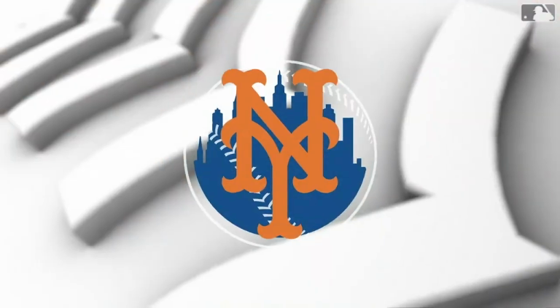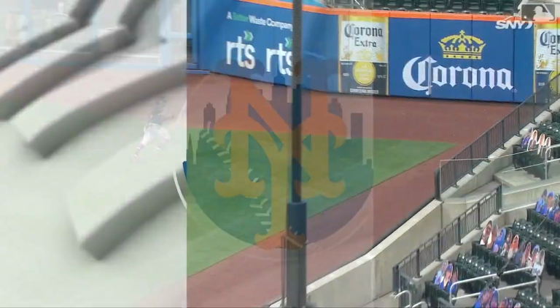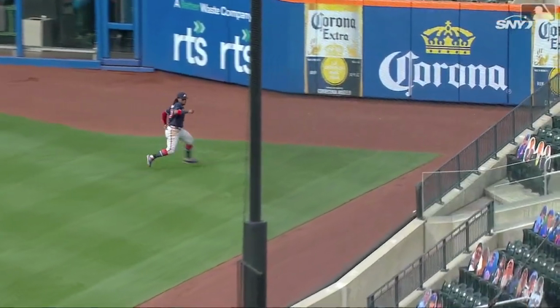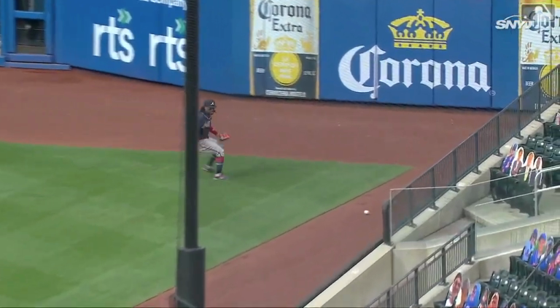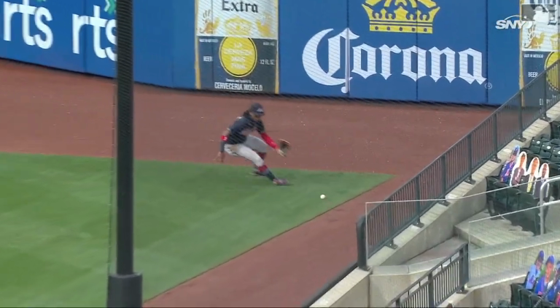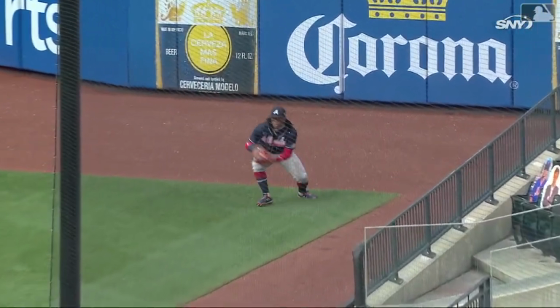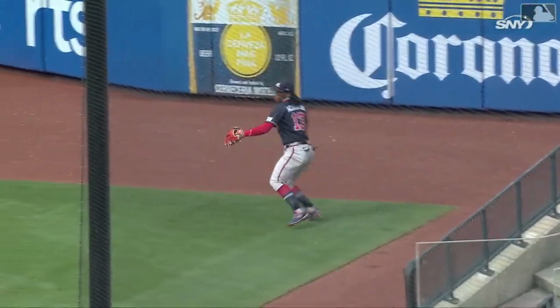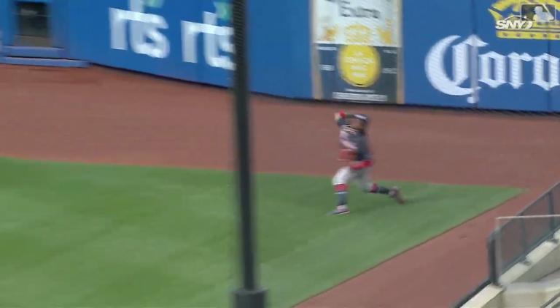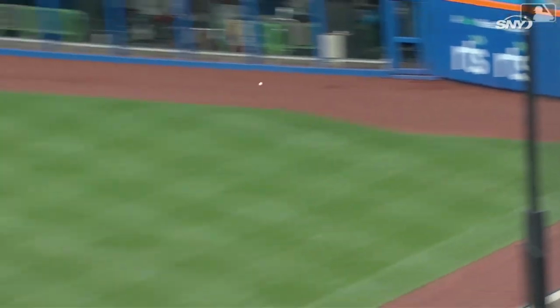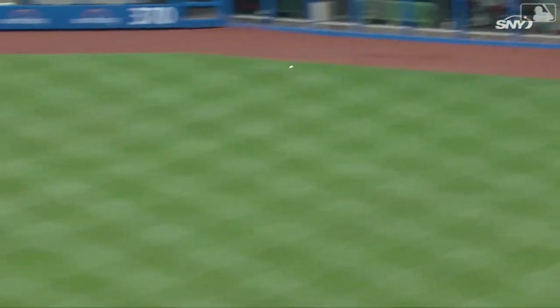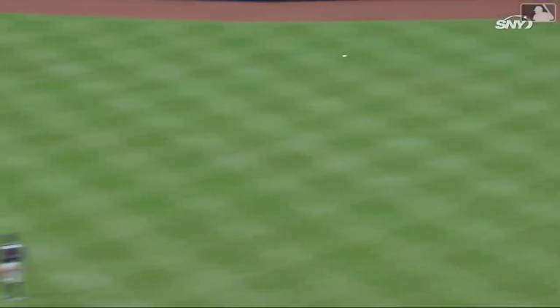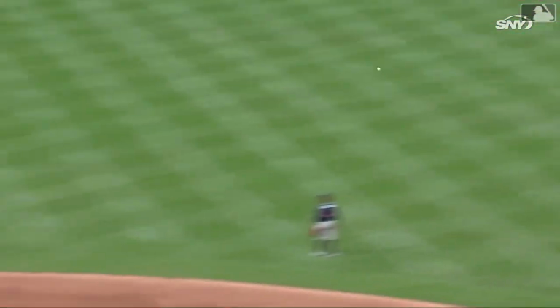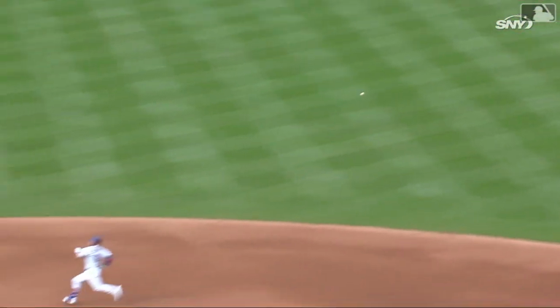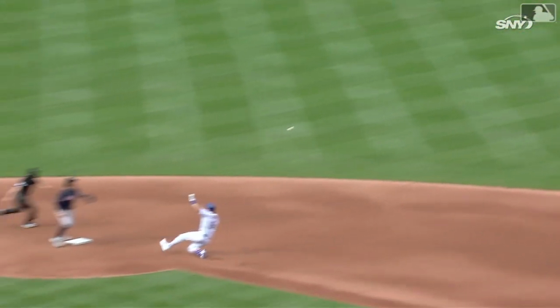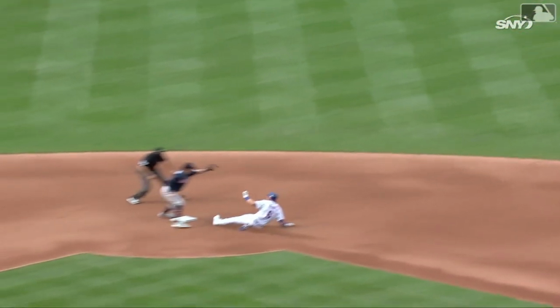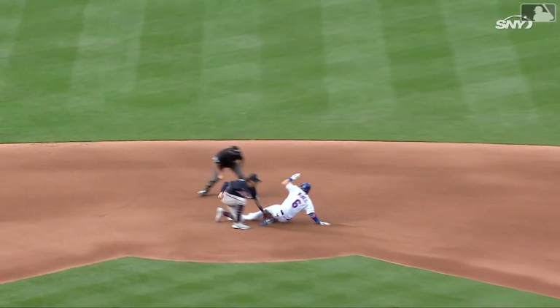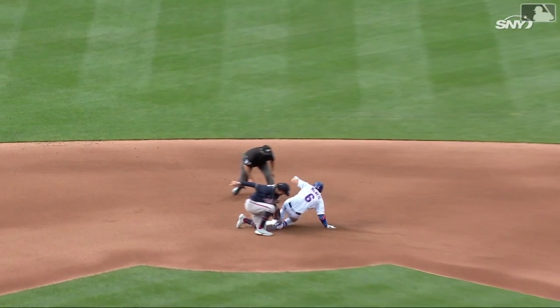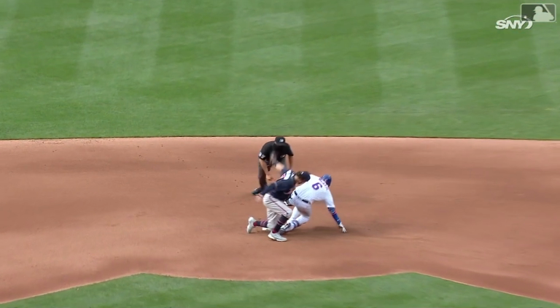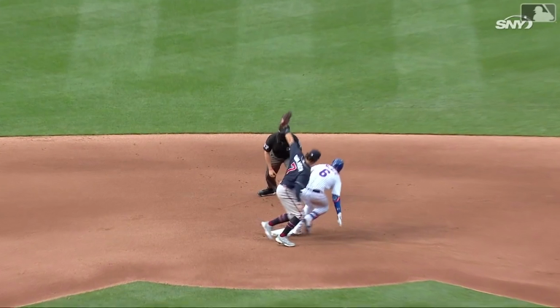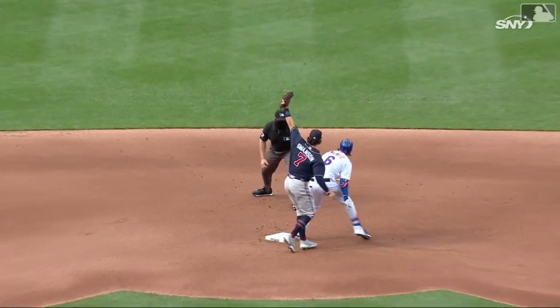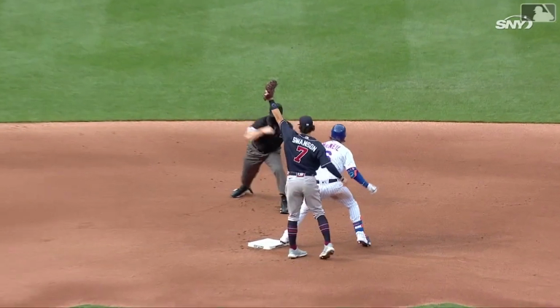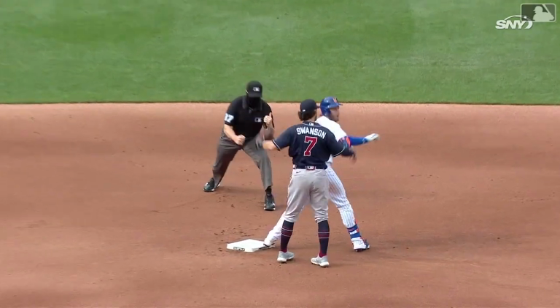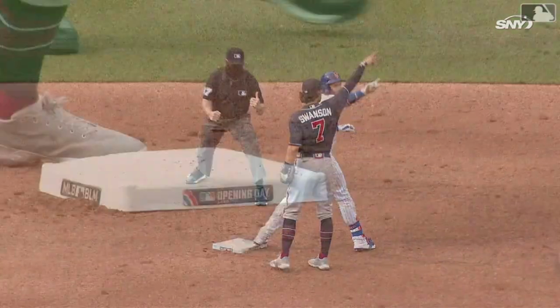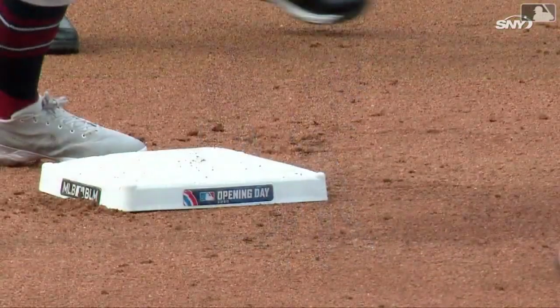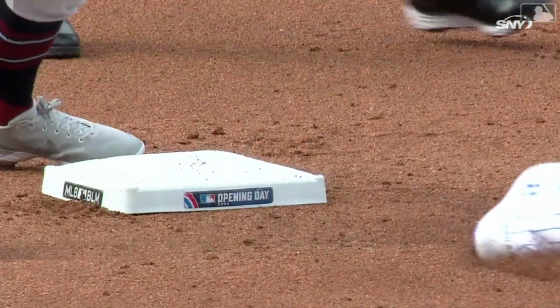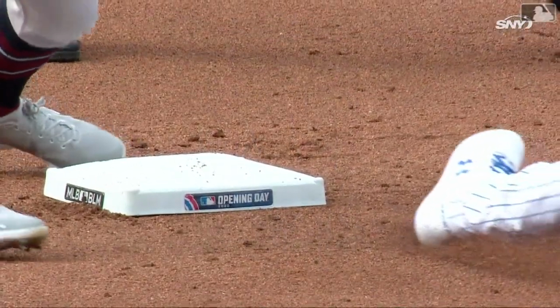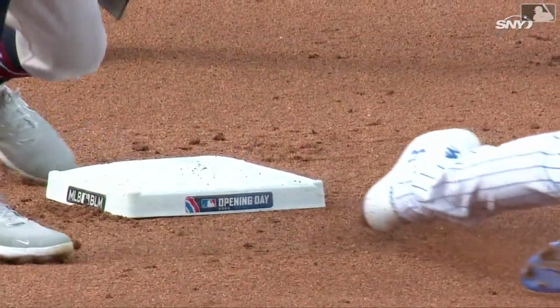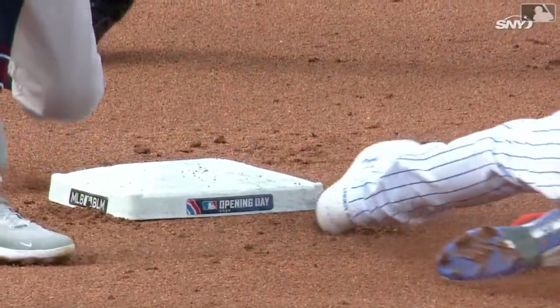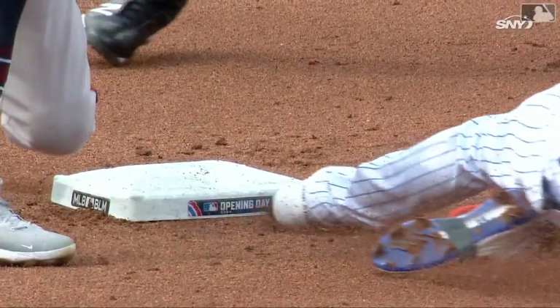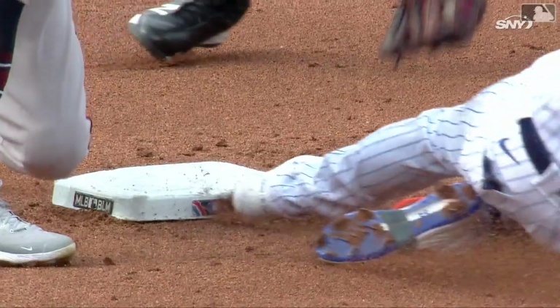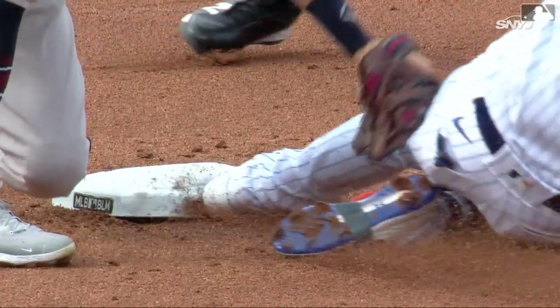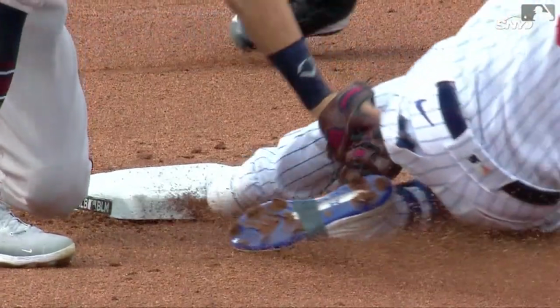I thought he was safe. I thought the tag was late. Terrific throw, Gar. No question — right on the money — but I think he's safe. I think he beat it. He tagged him on the back leg, I believe. Let's check it out.